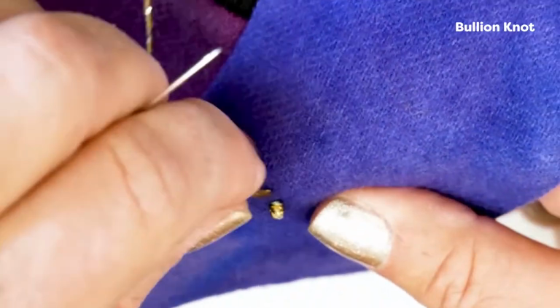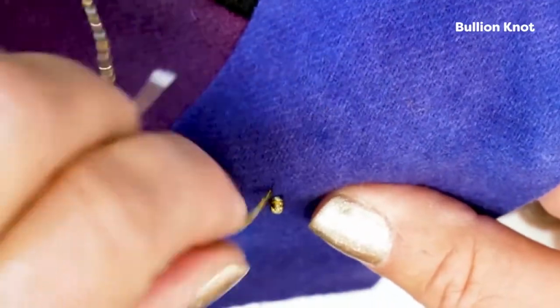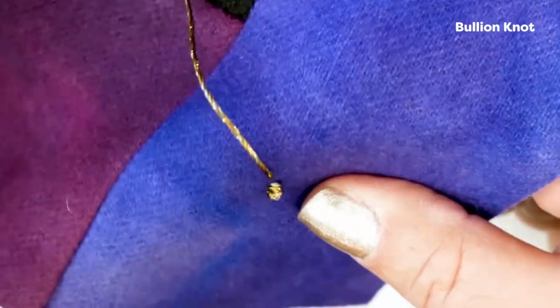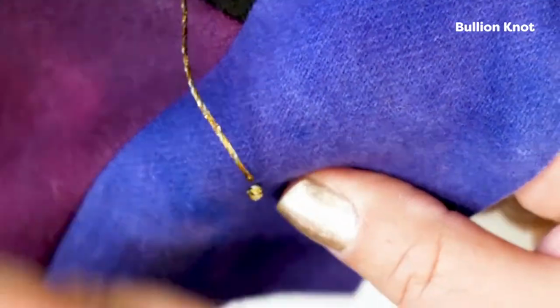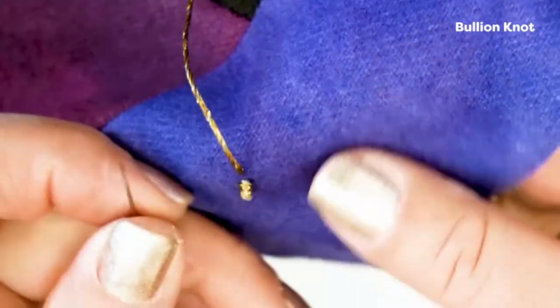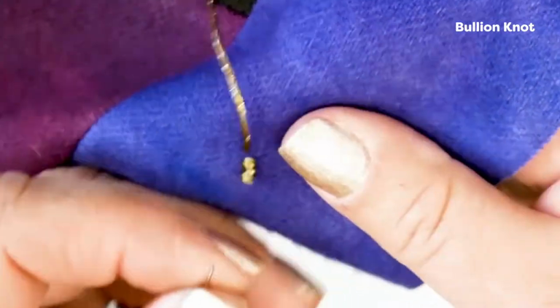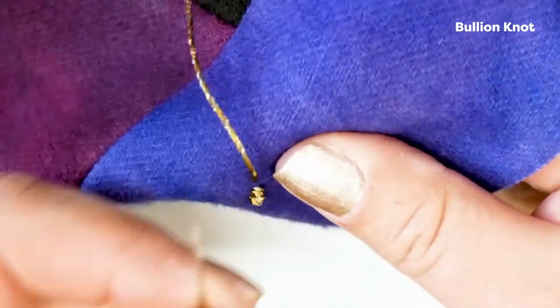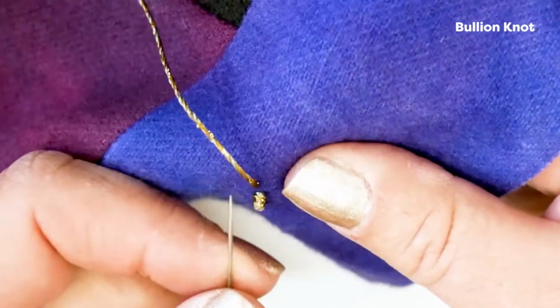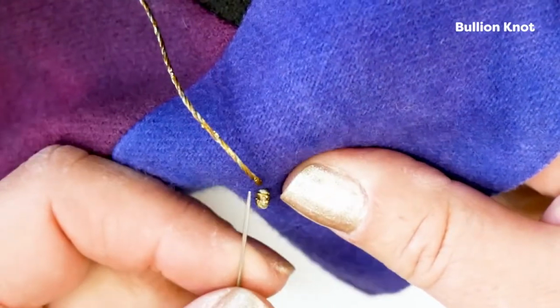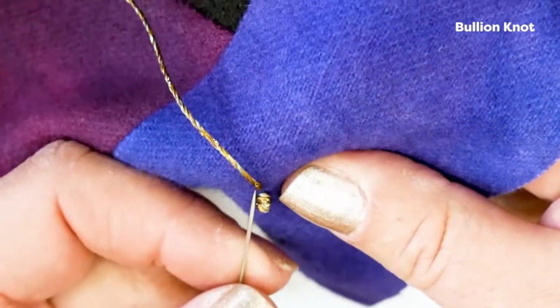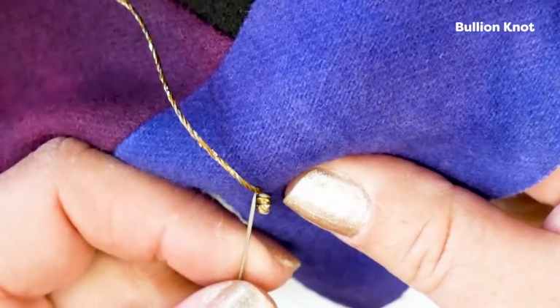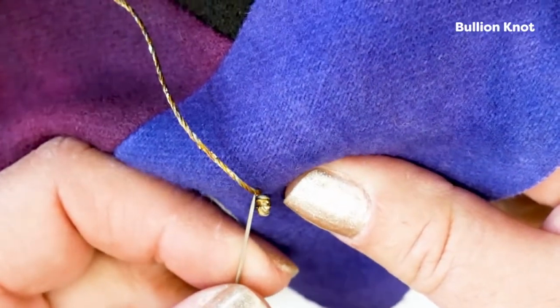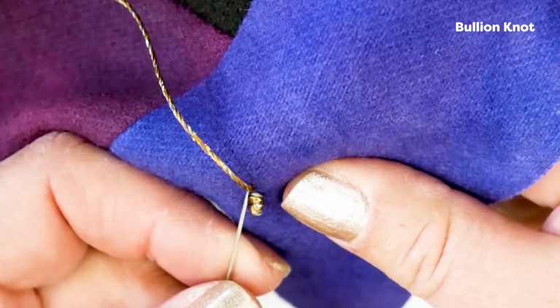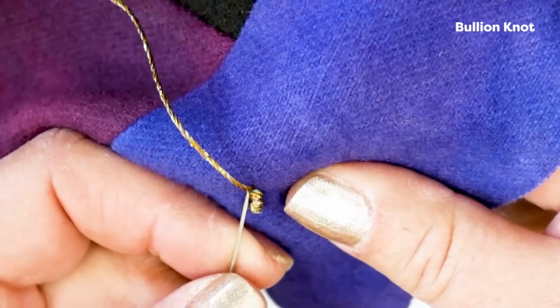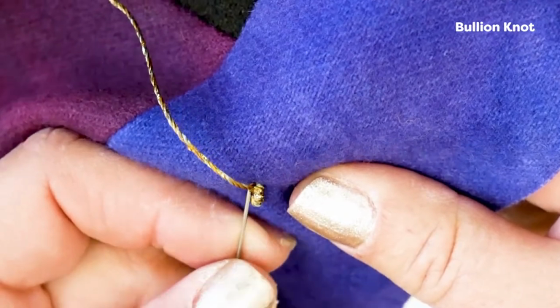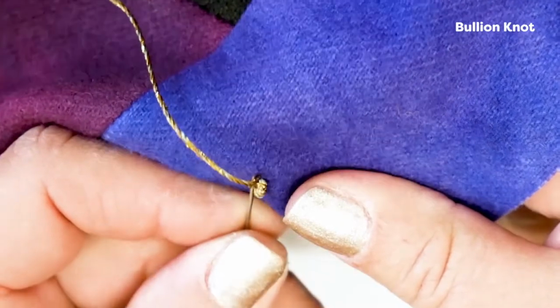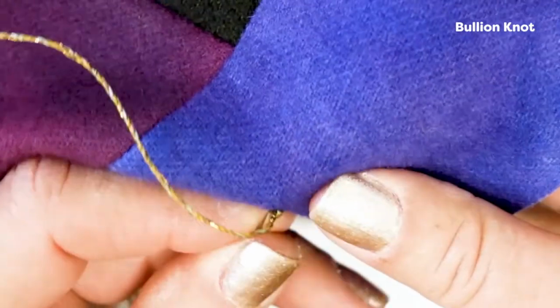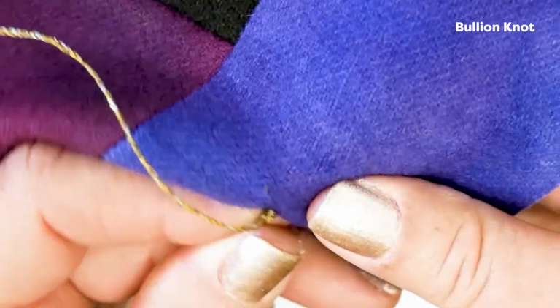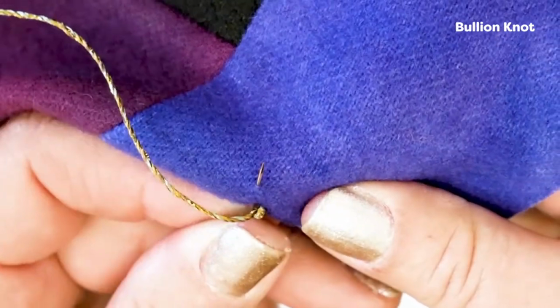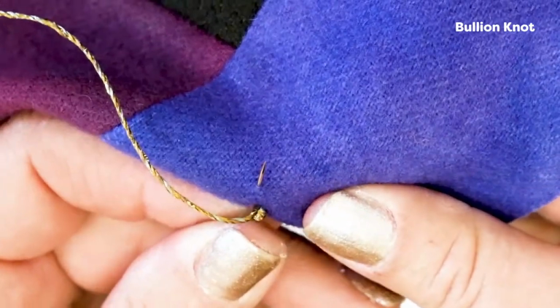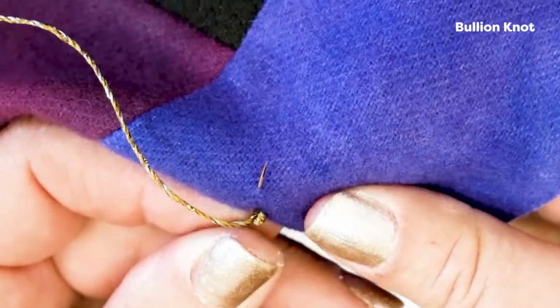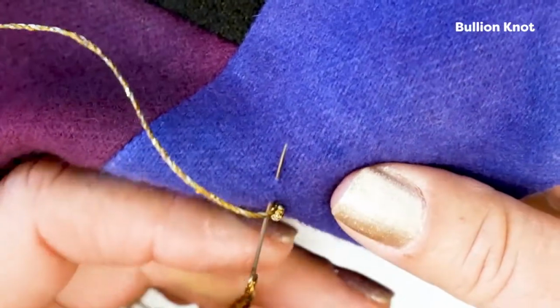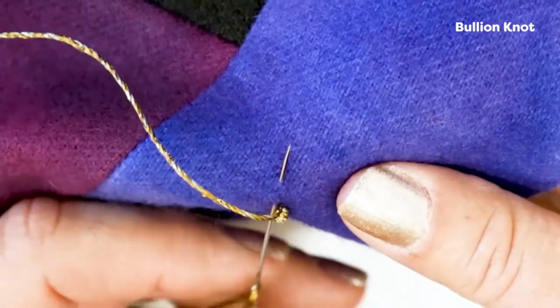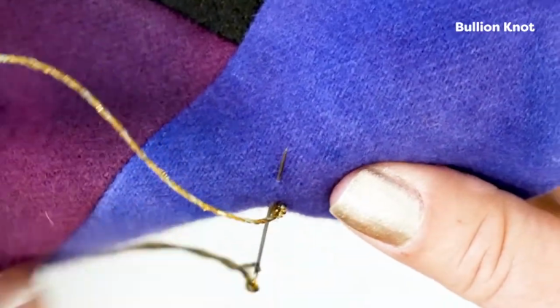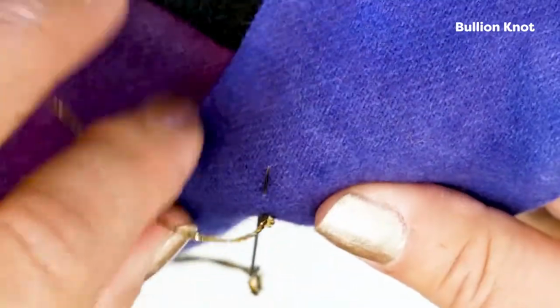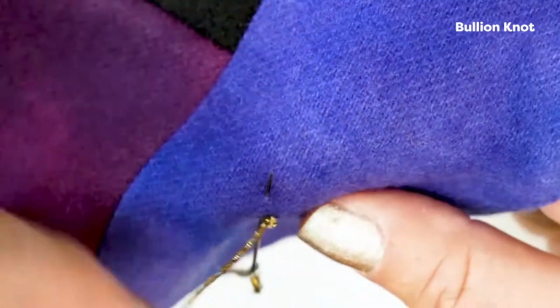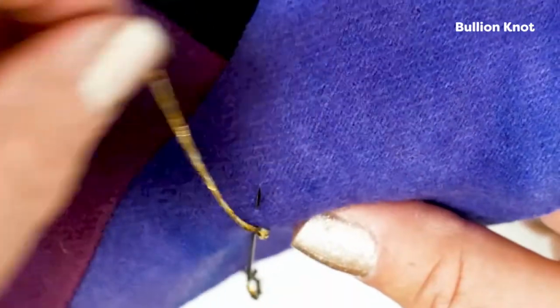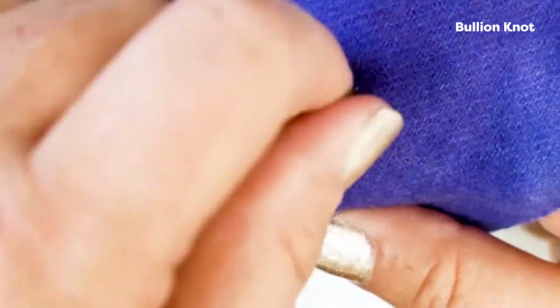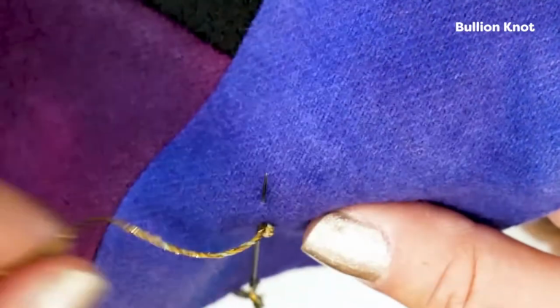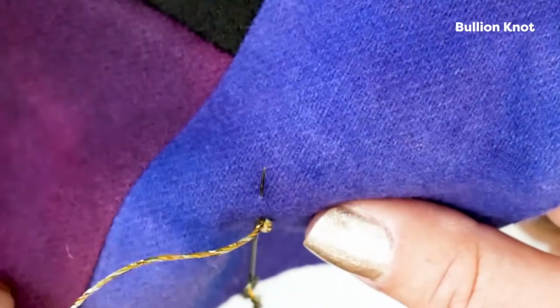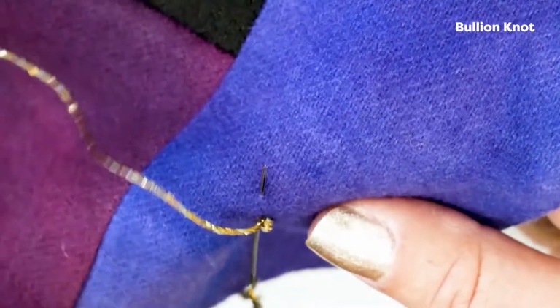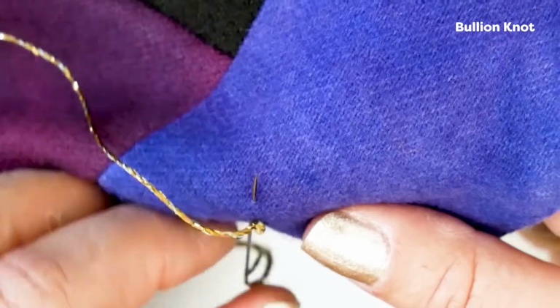And there you have a really pretty little bouillon stitch. Then you're ready to start your next one, which you would go in at the same place and come out a quarter of an inch ahead, do another one, and start wrapping again.